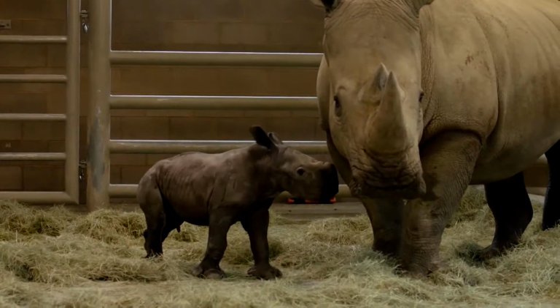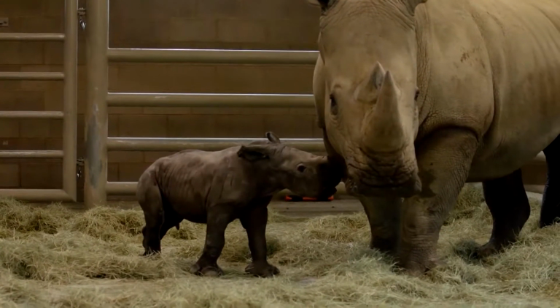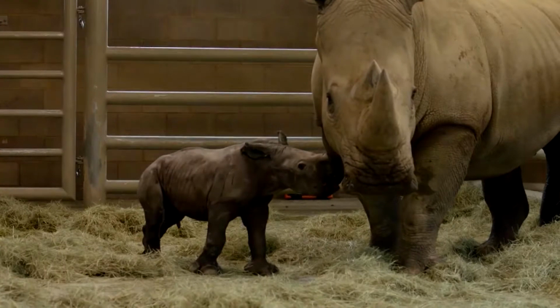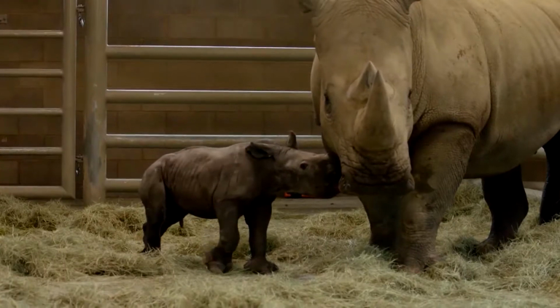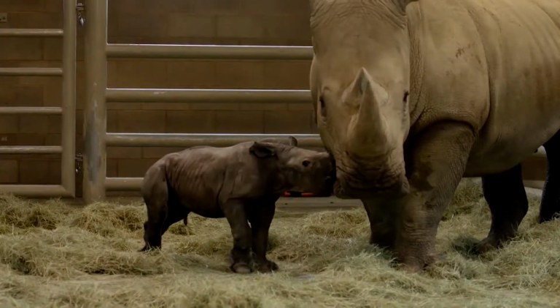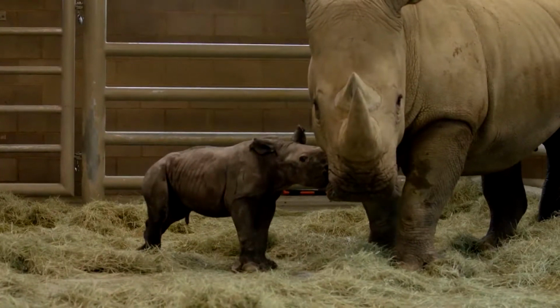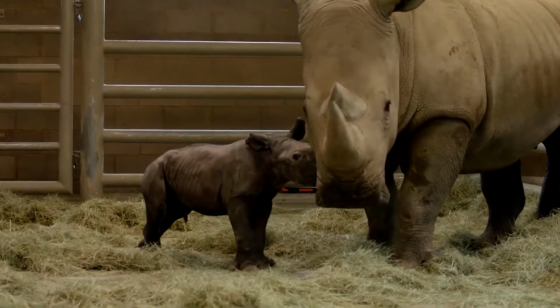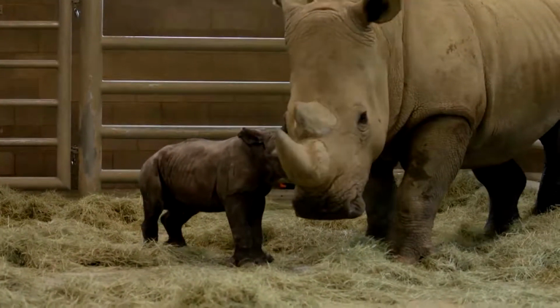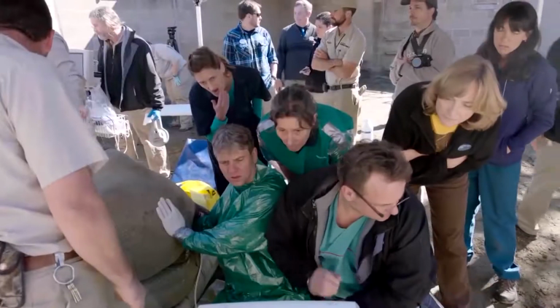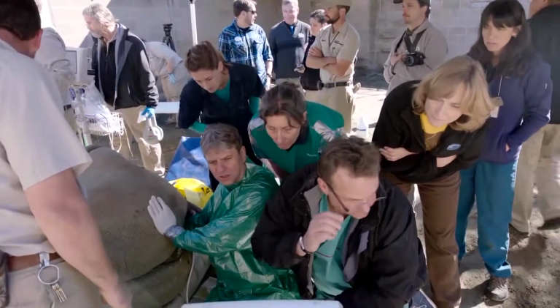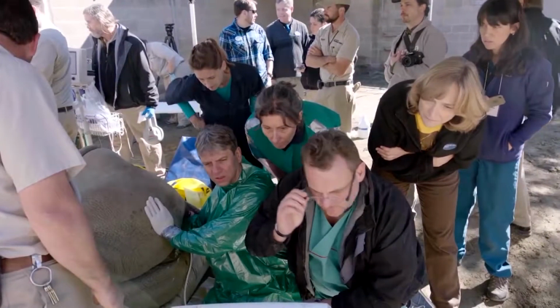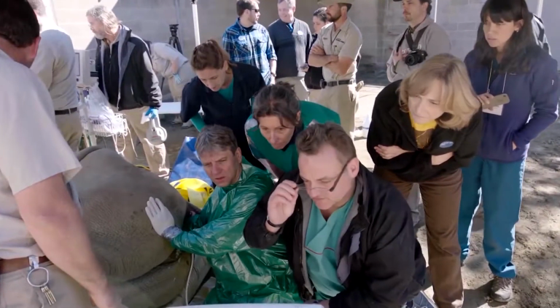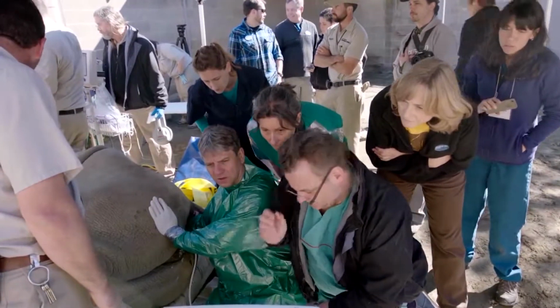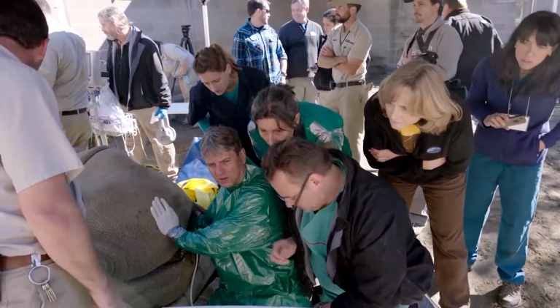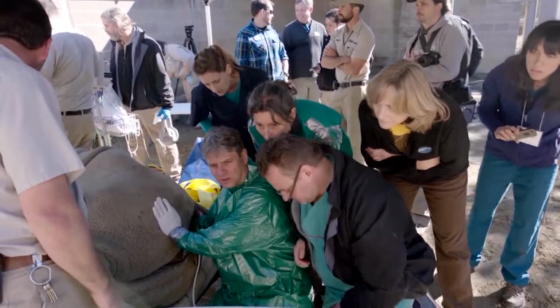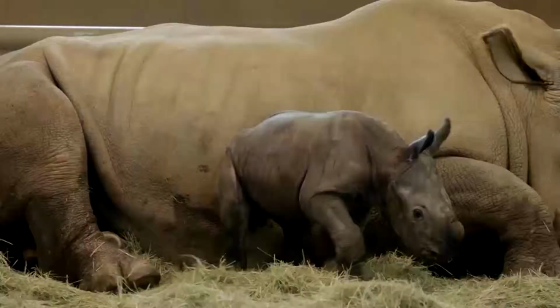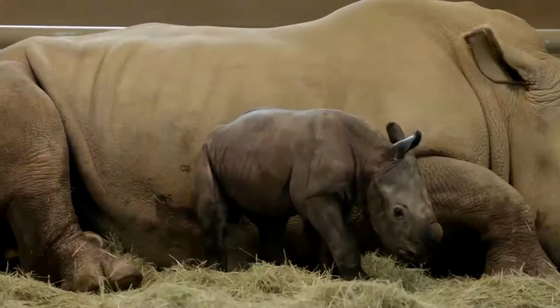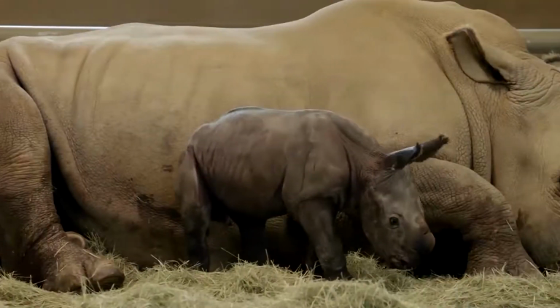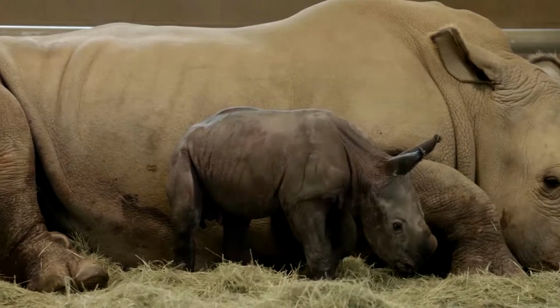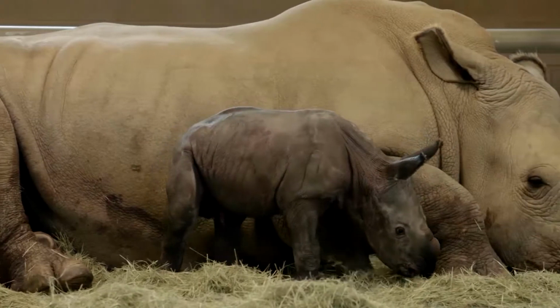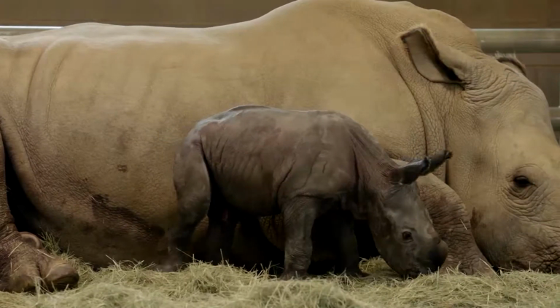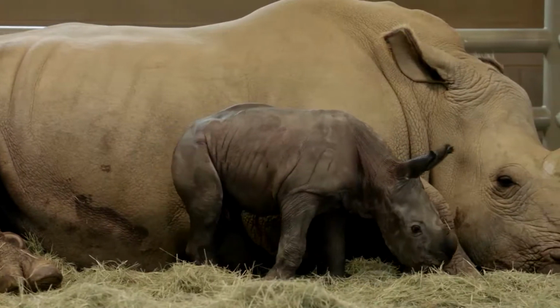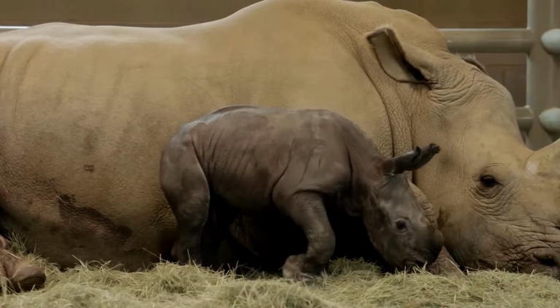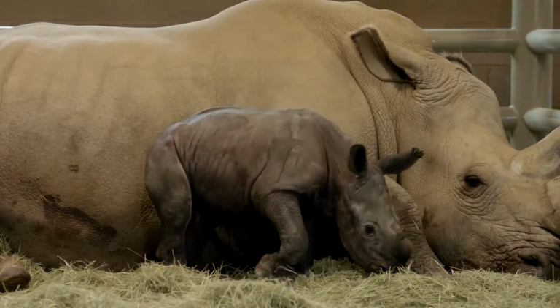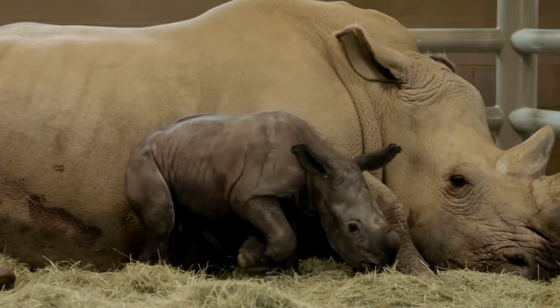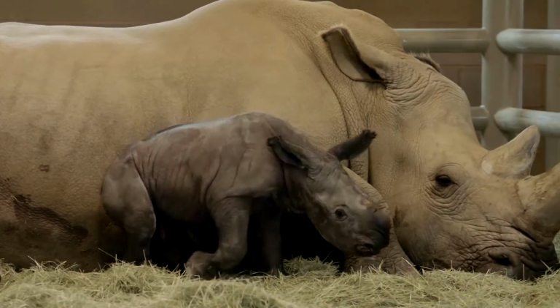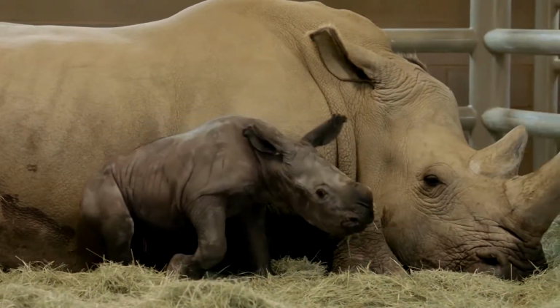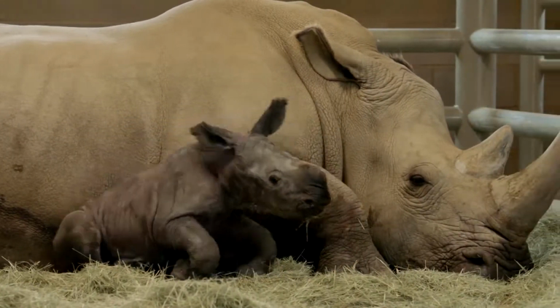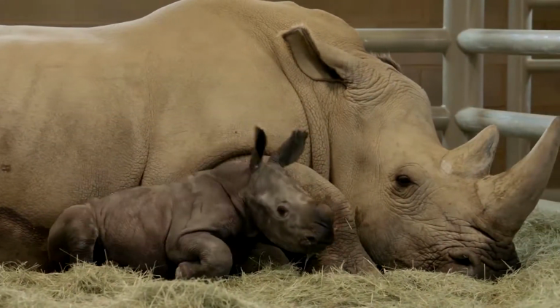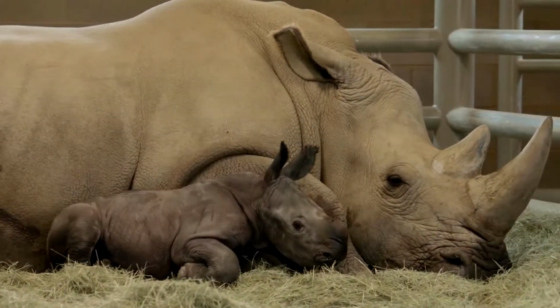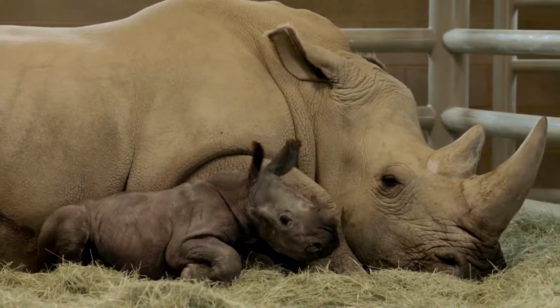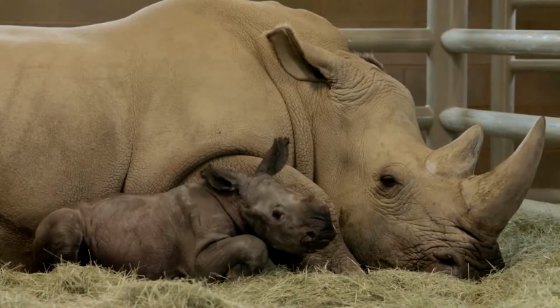The artificial insemination takes about 20 minutes, but the gestation takes some 16 to 18 months. This is a long-term commitment for Durant, and it's personal.